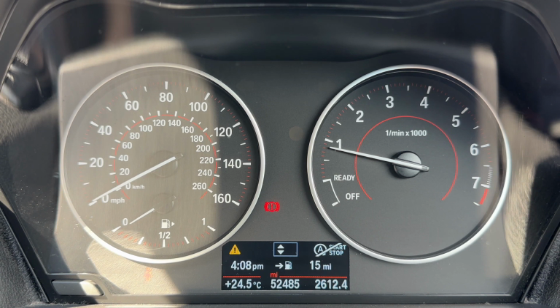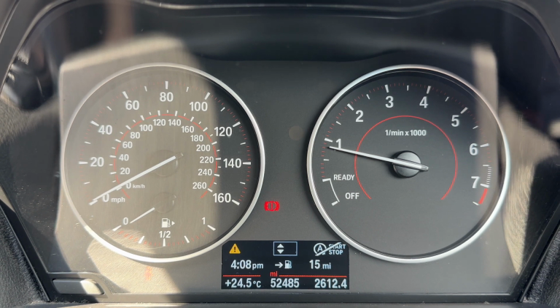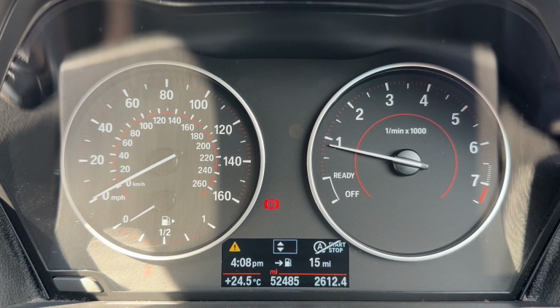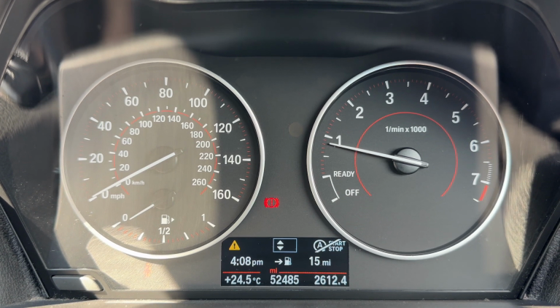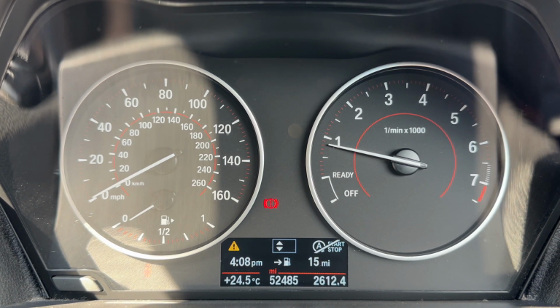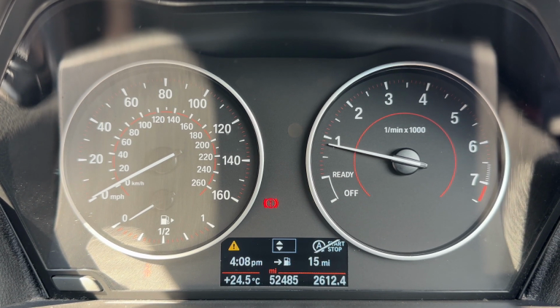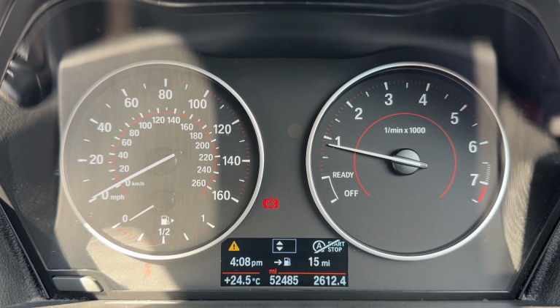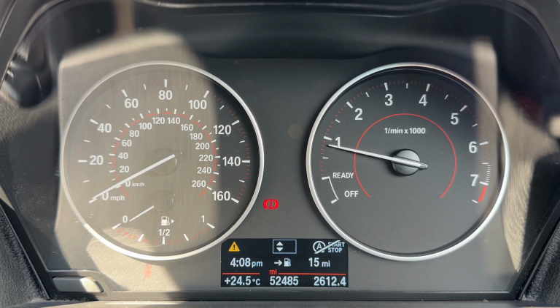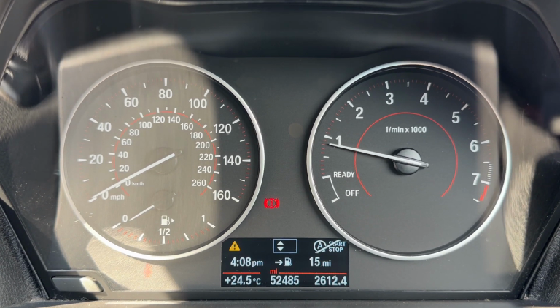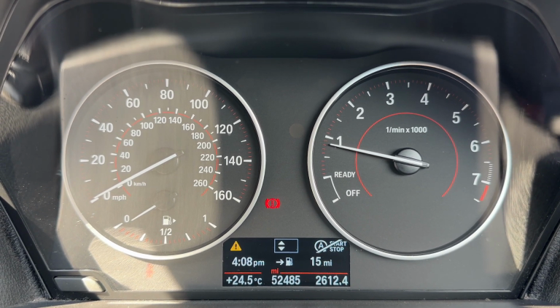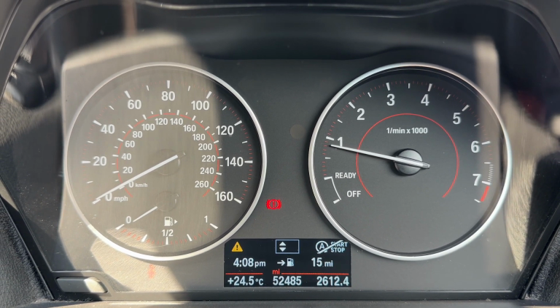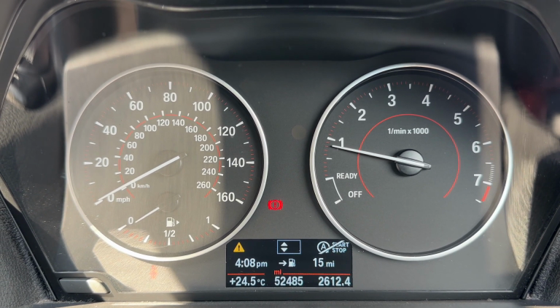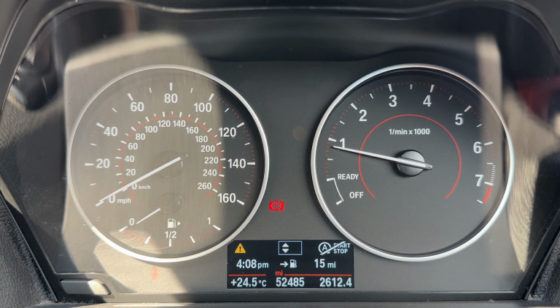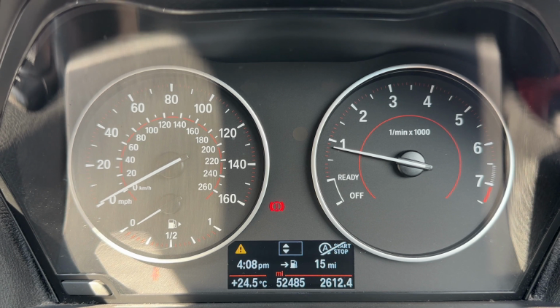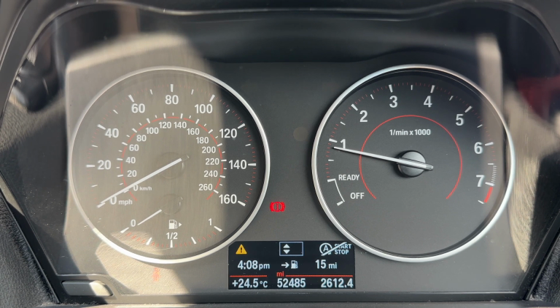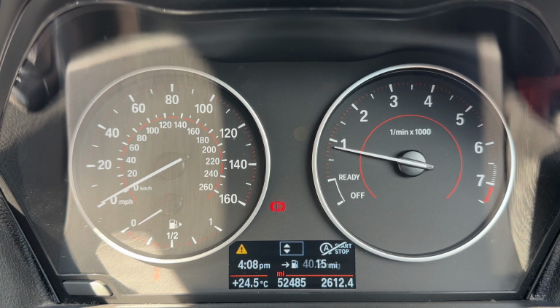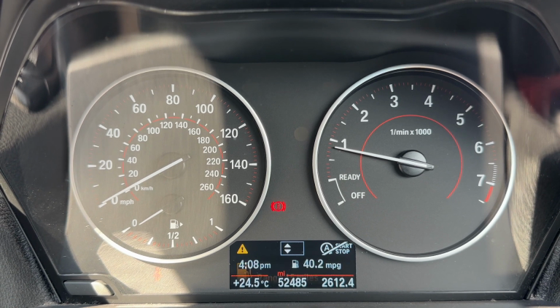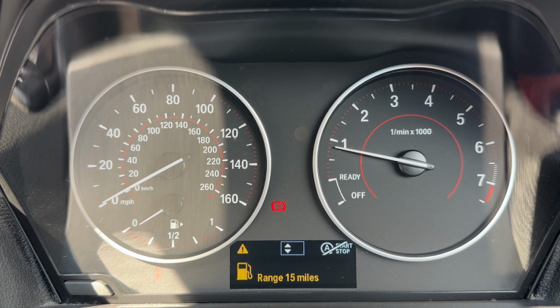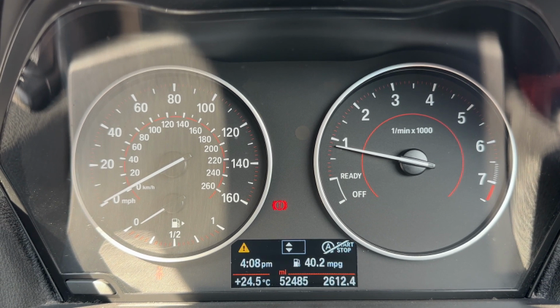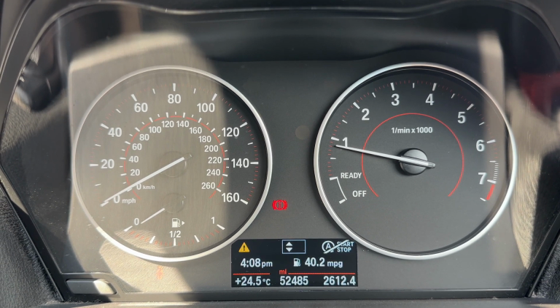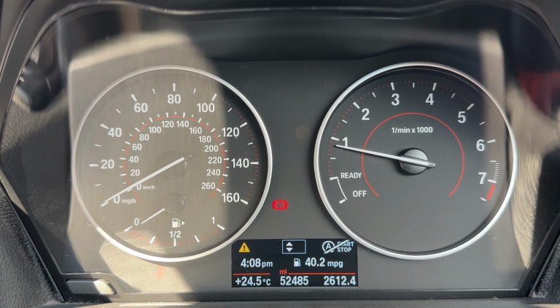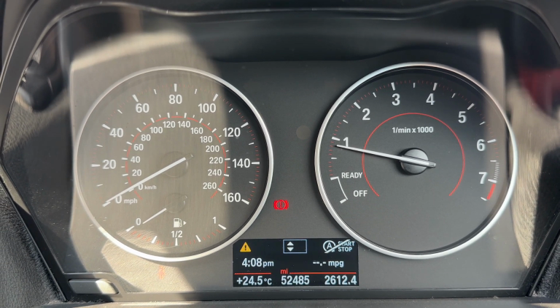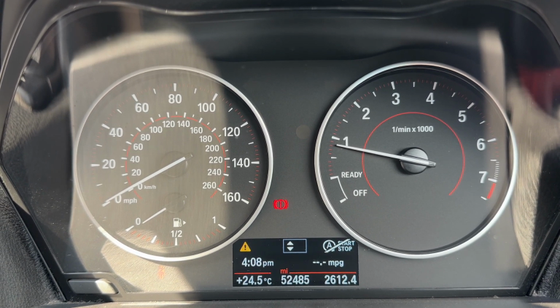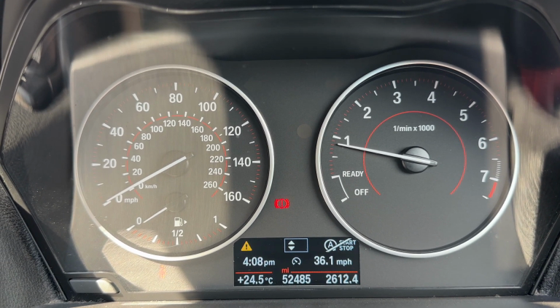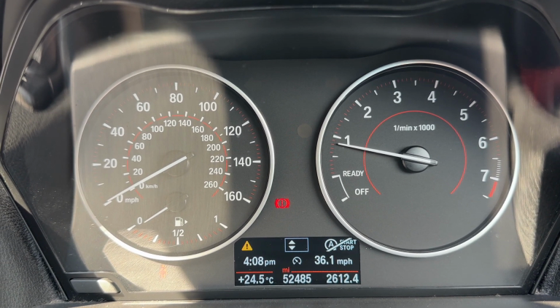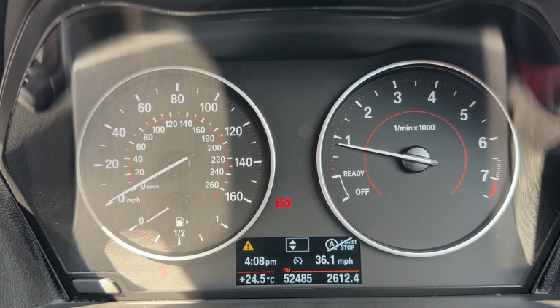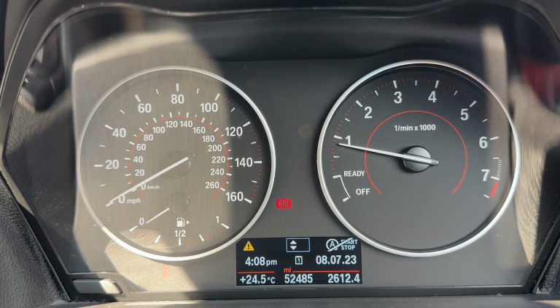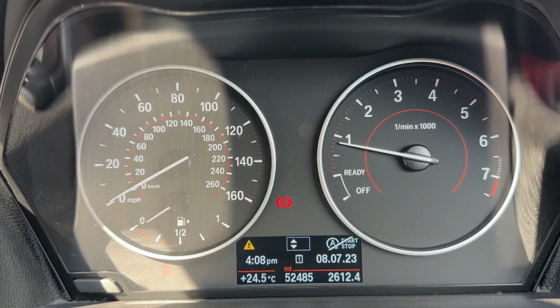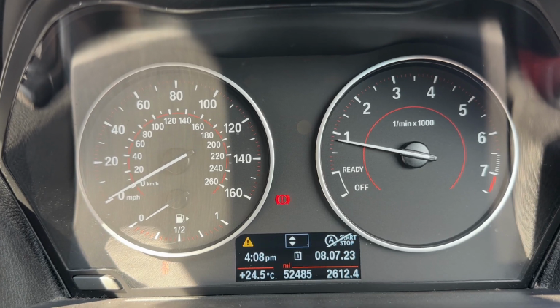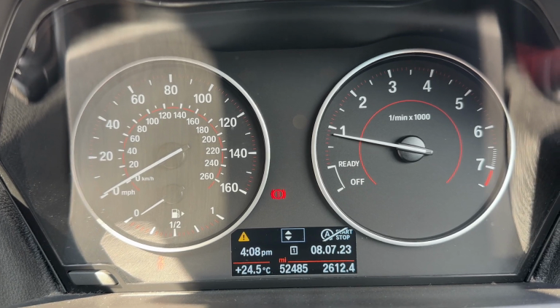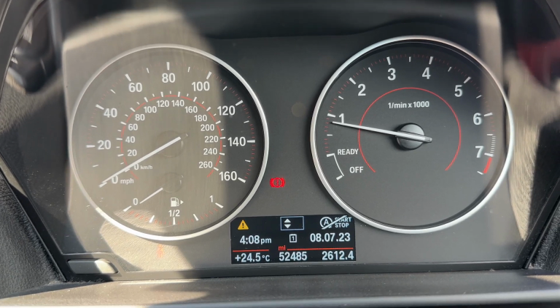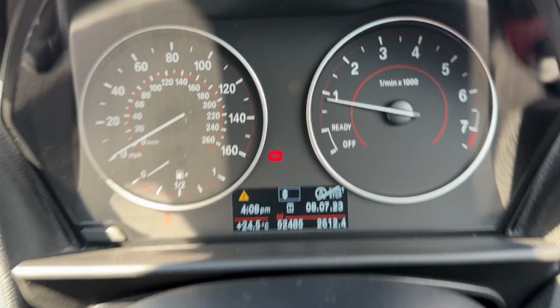Now that we're inside the car we're going to start with the dials. We have the rev counter on the right hand side, speedometer and fuel gauge on the left hand side, and then the trip computer at the bottom. You can also see the total miles — they are 52,485.